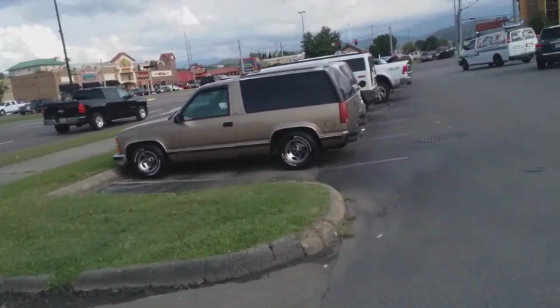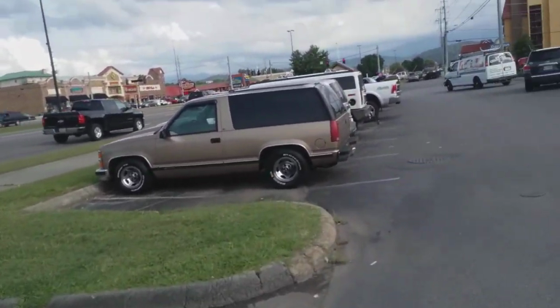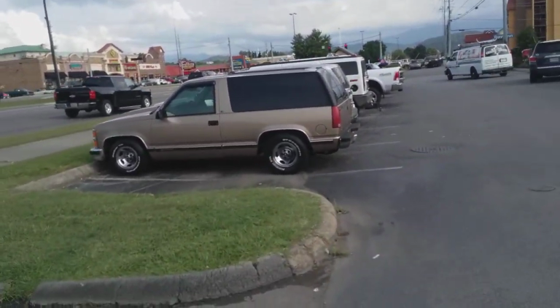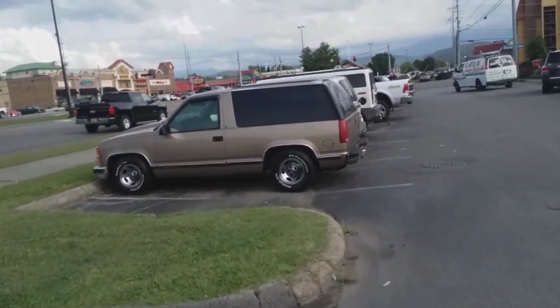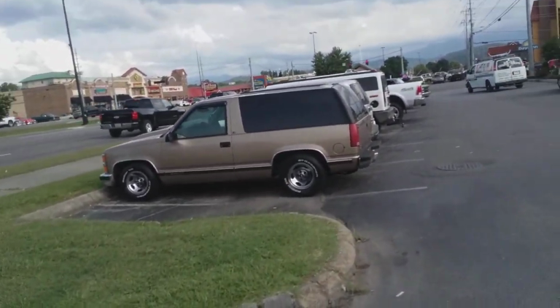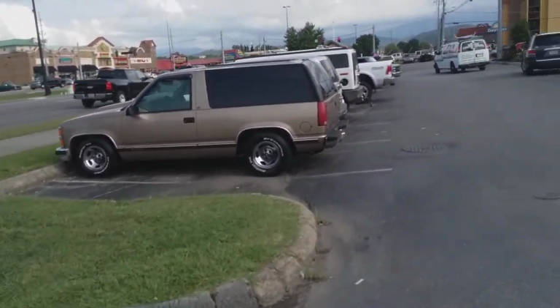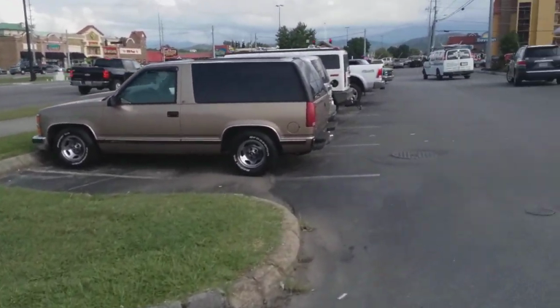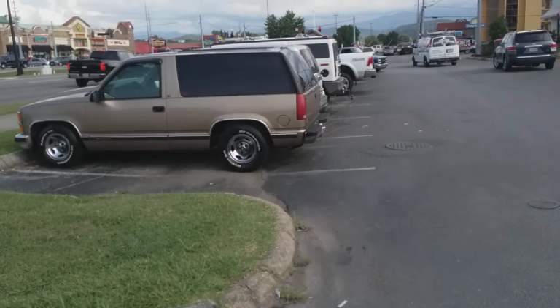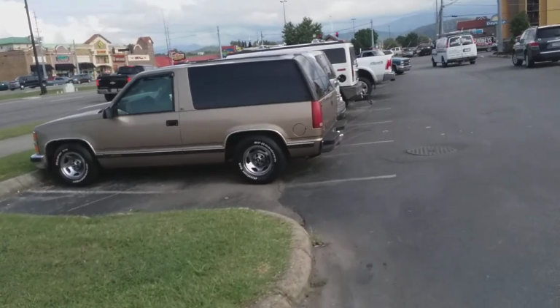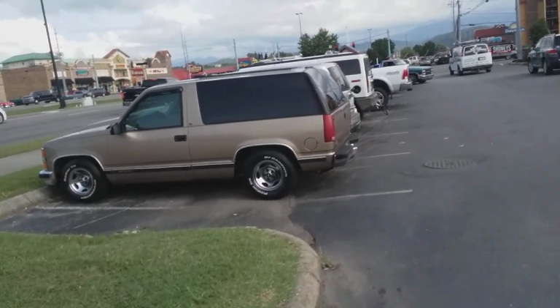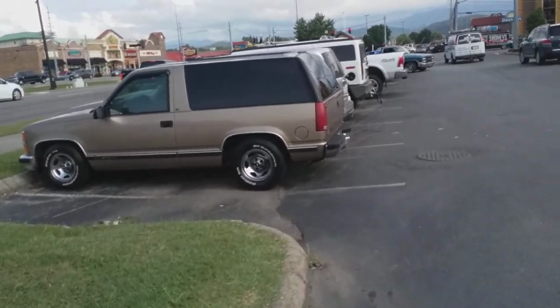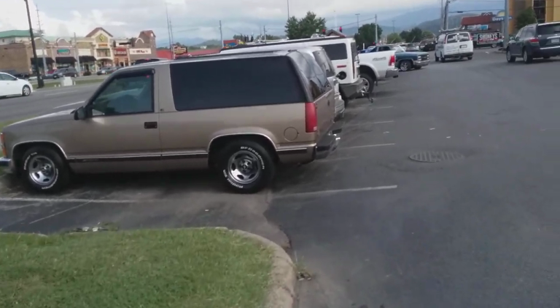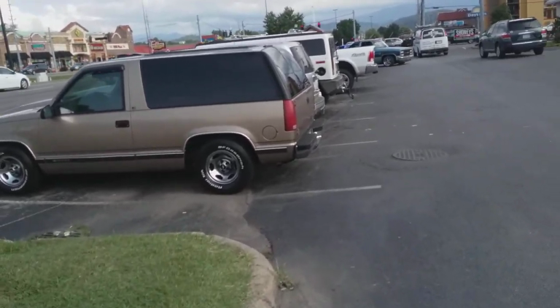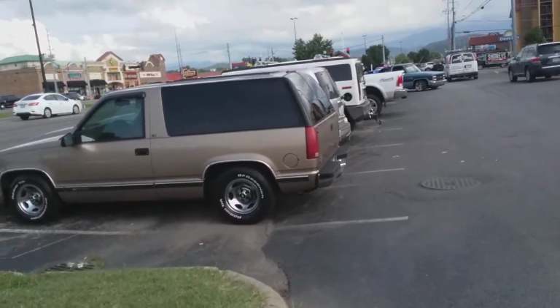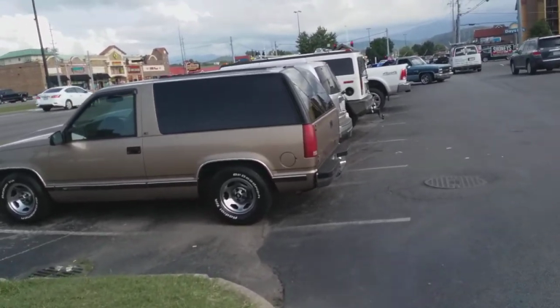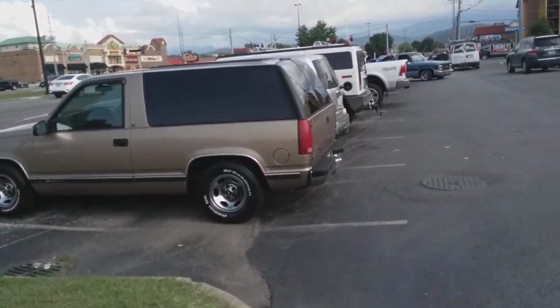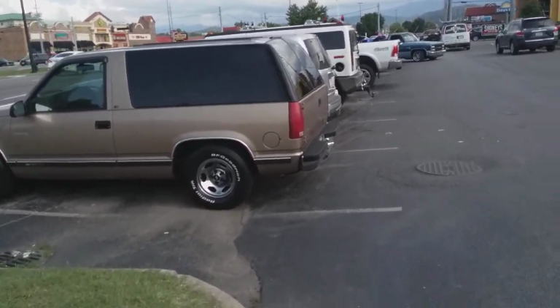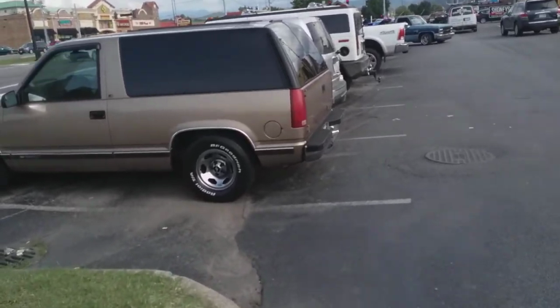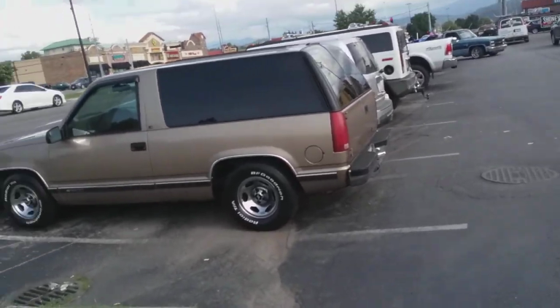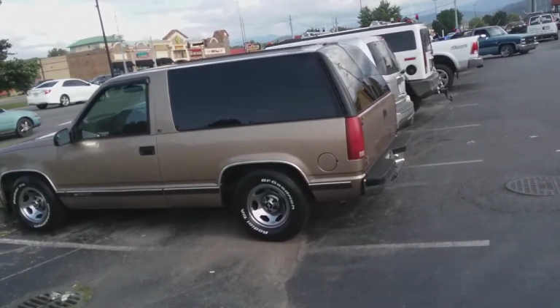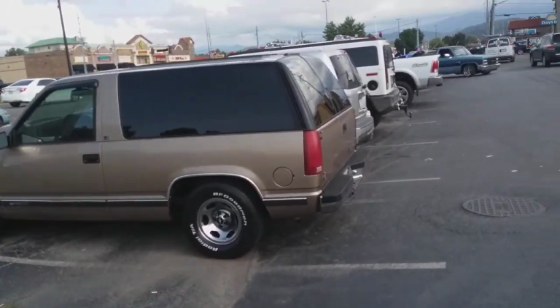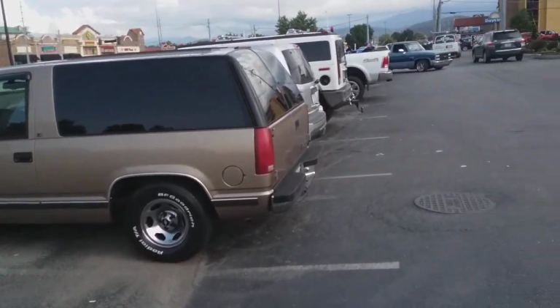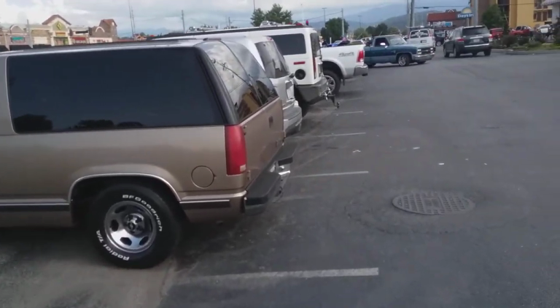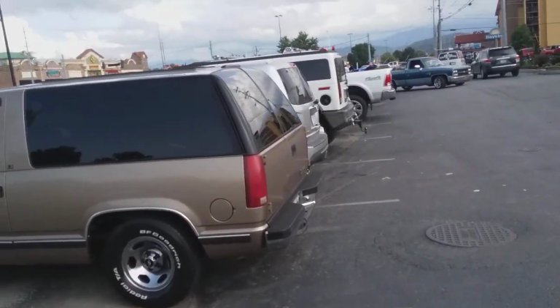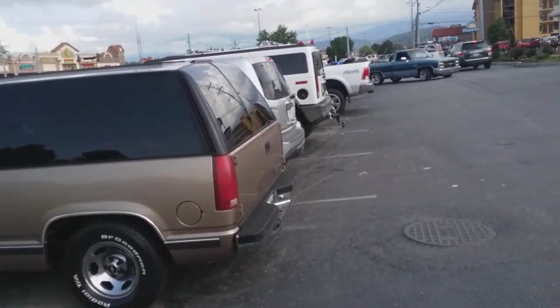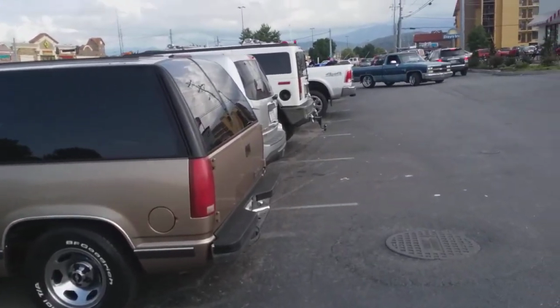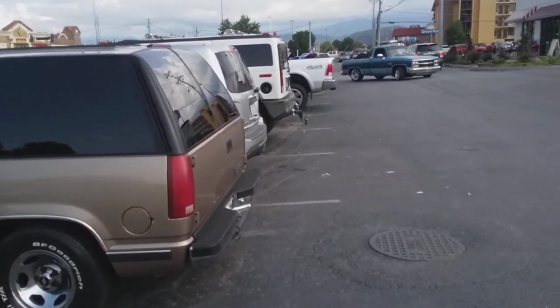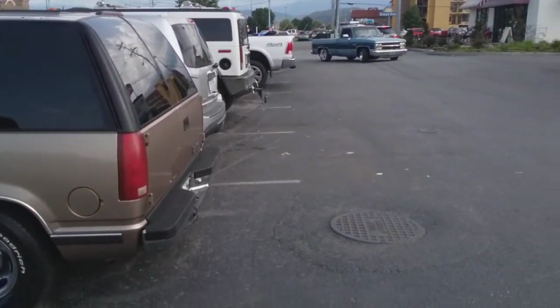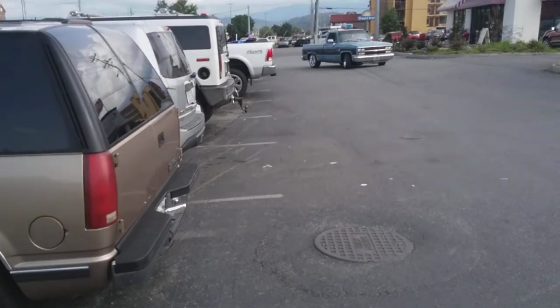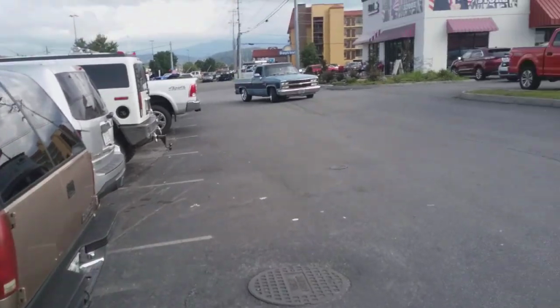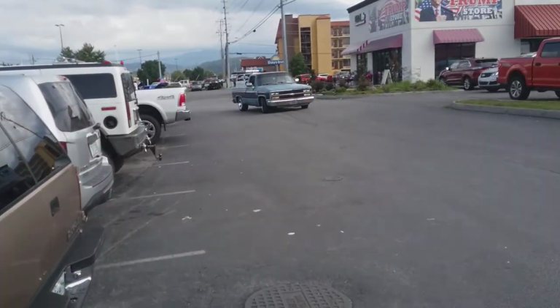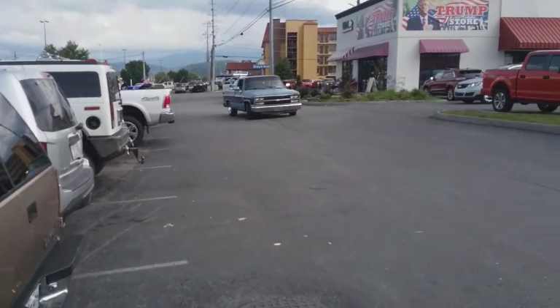Two-wheel drive Blazers. I'm just interested in two-wheel drive. Four-wheel drive is fine, but I don't really need it. Here's a good-looking truck.